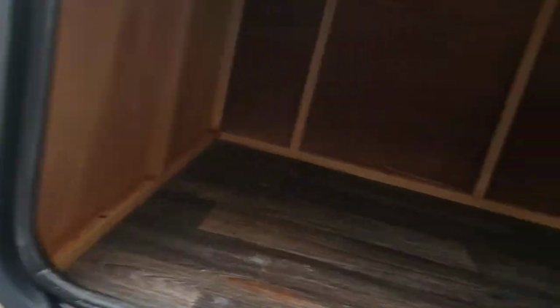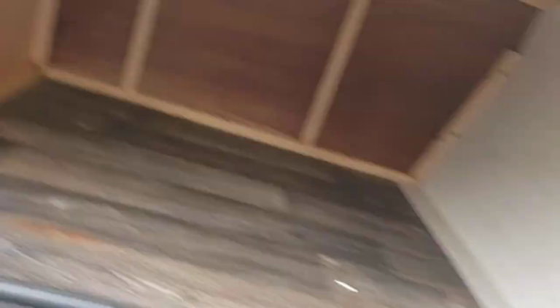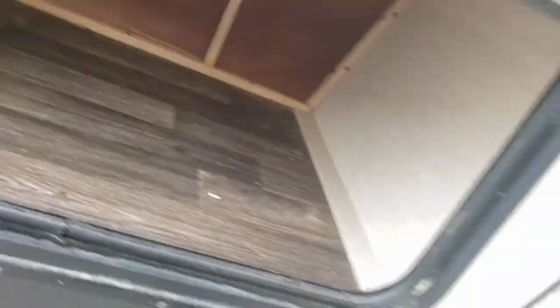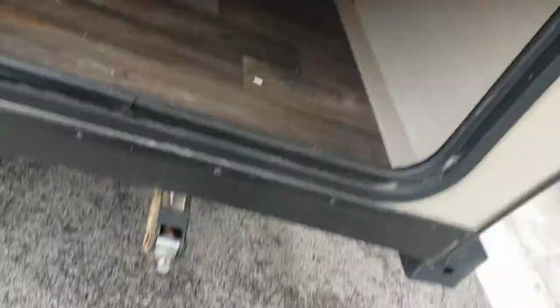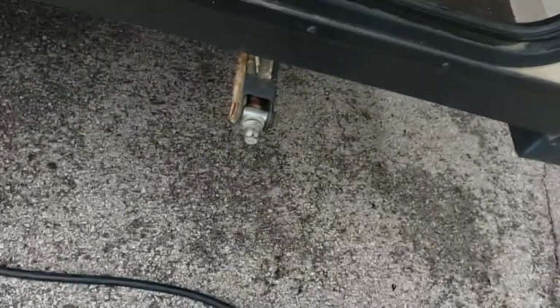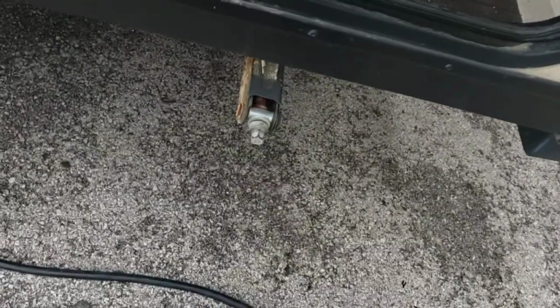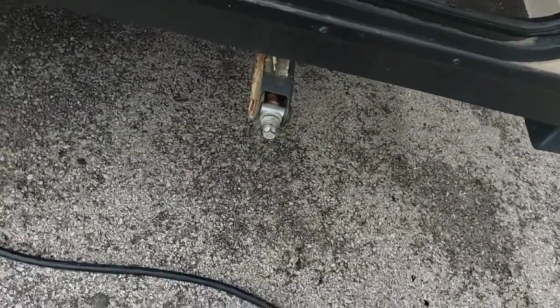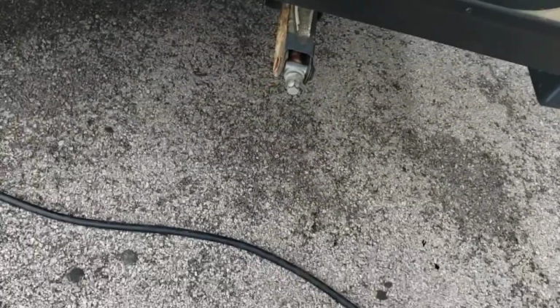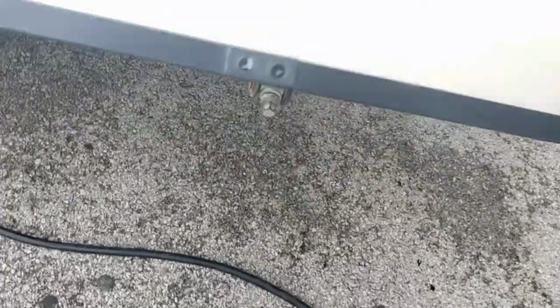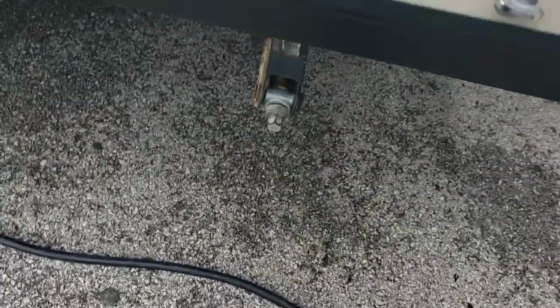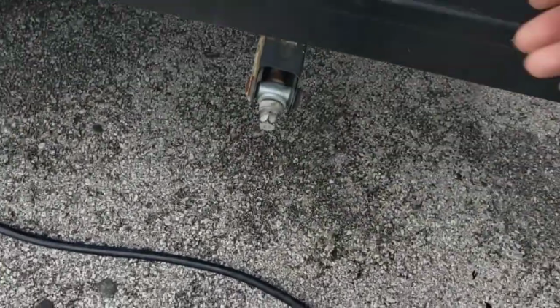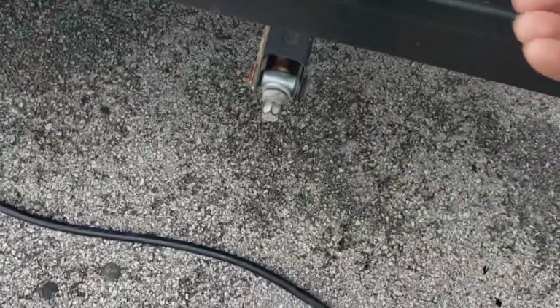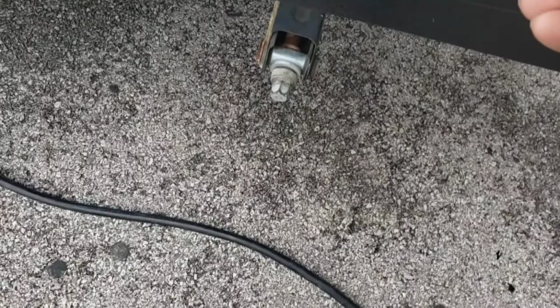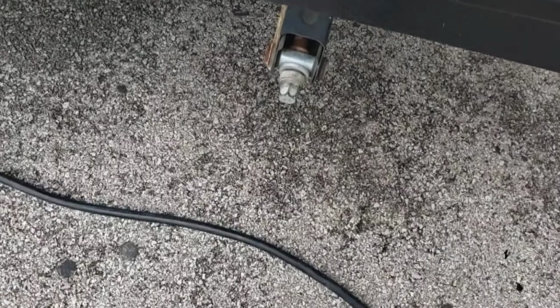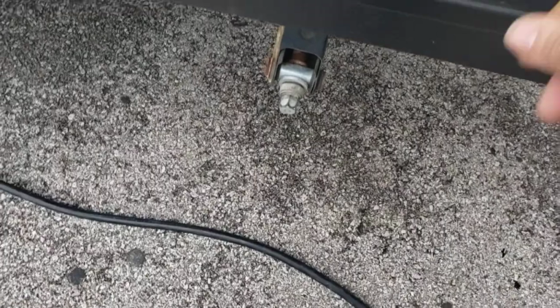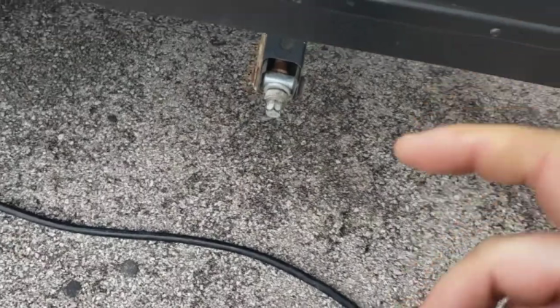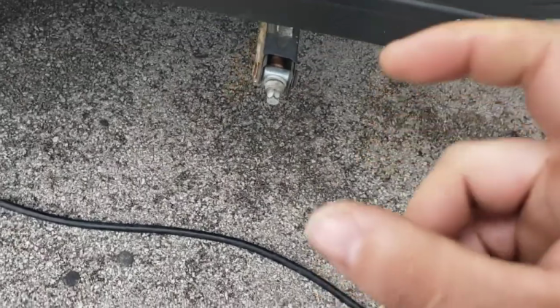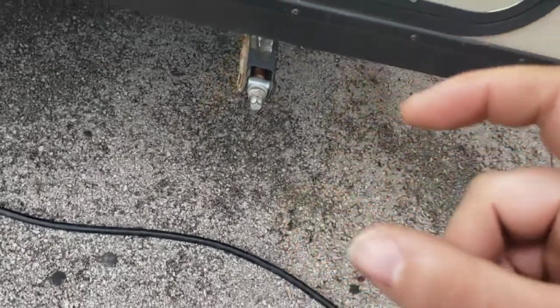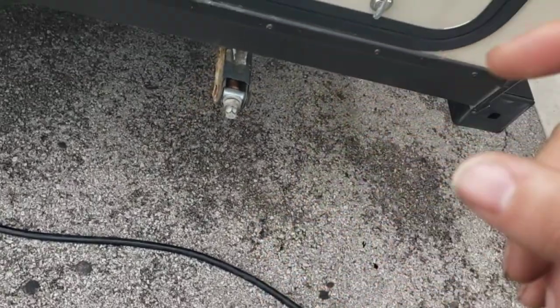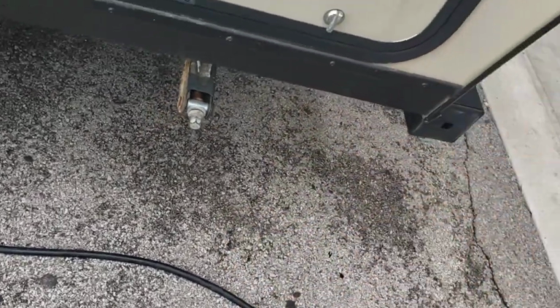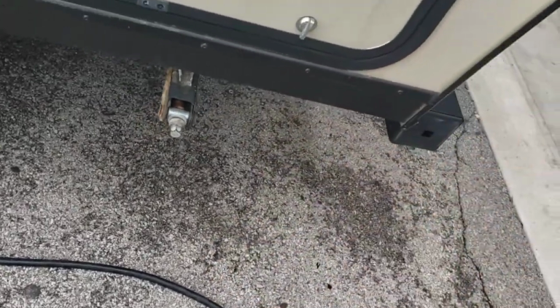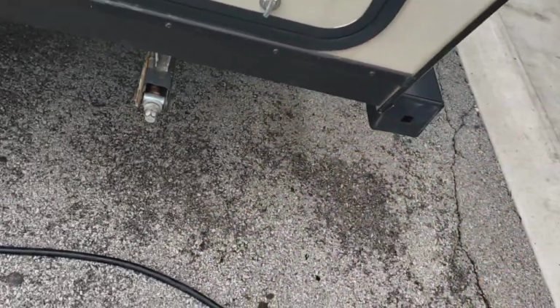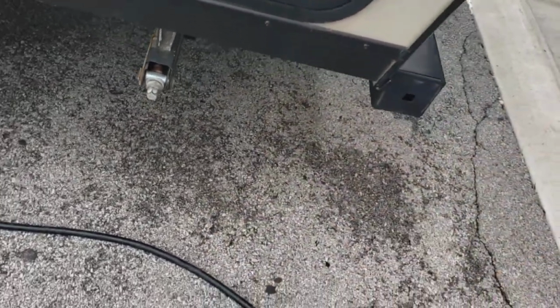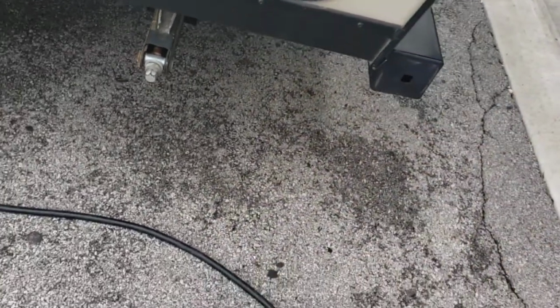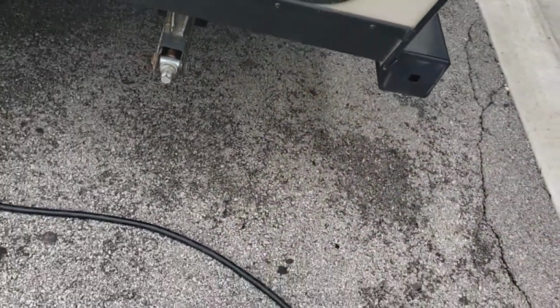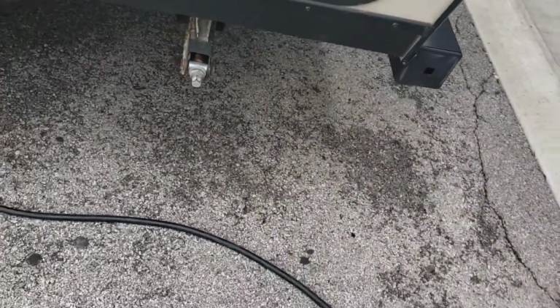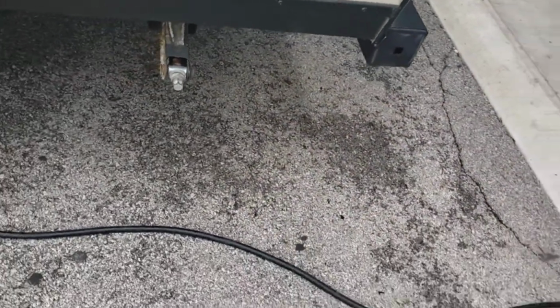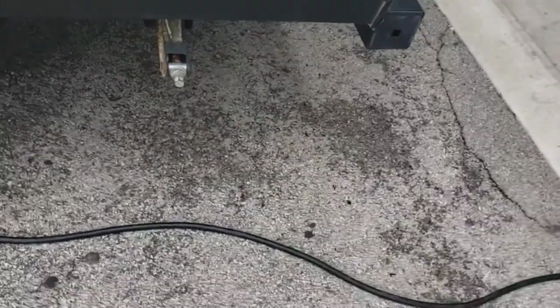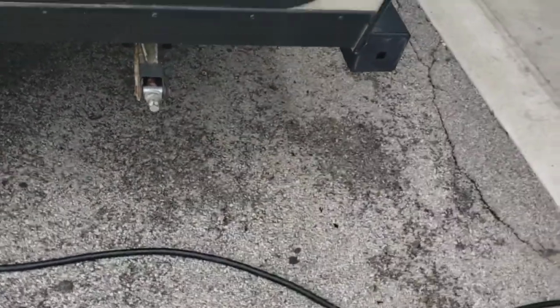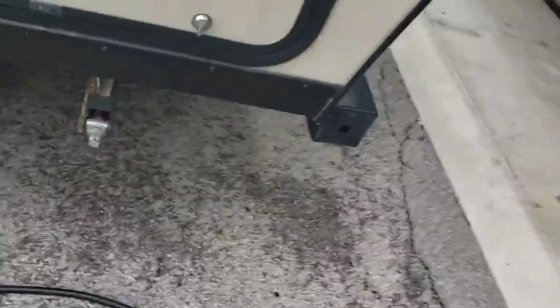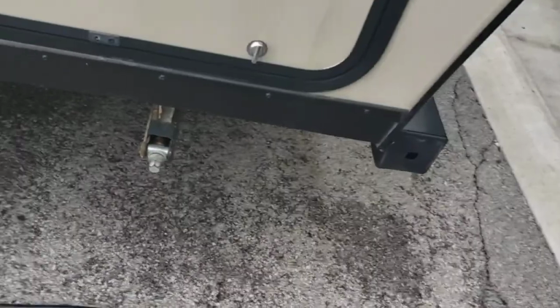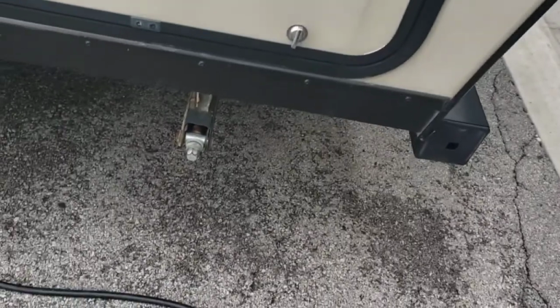Storage on this side. All four corners you have stabilizer jacks. You can use a three-quarter inch socket if you'd rather use a drill — makes it a little bit quicker. There's also a crank for it.